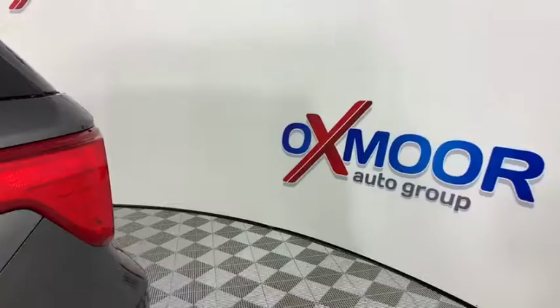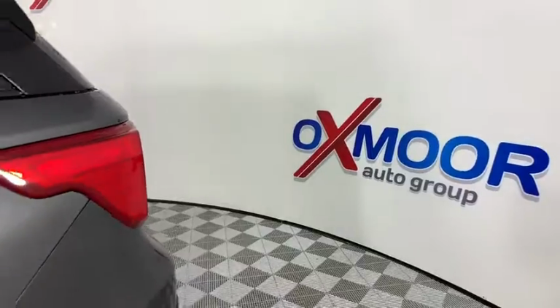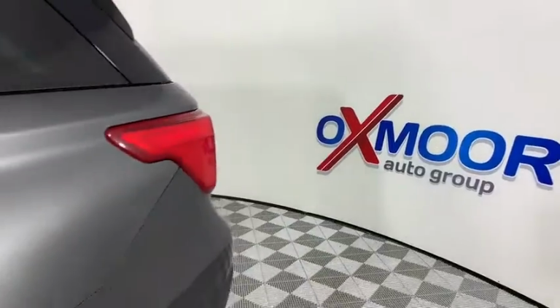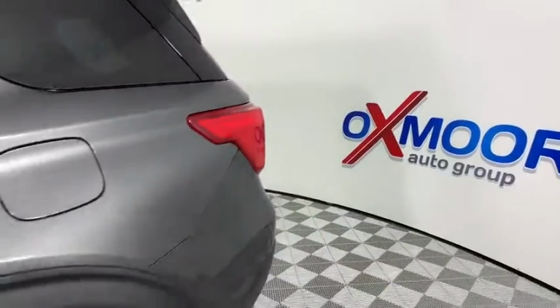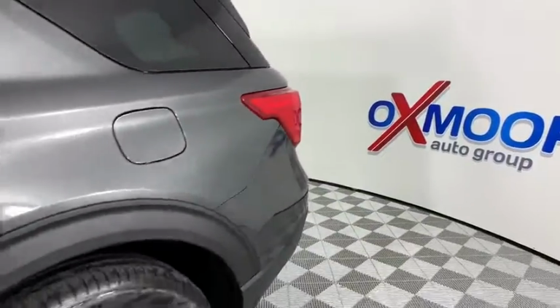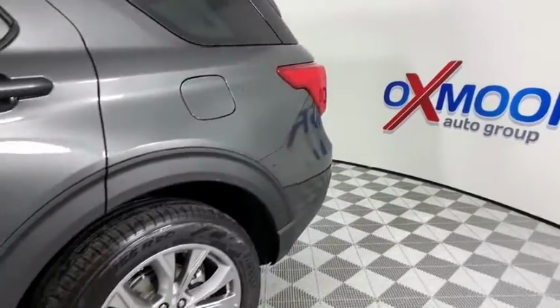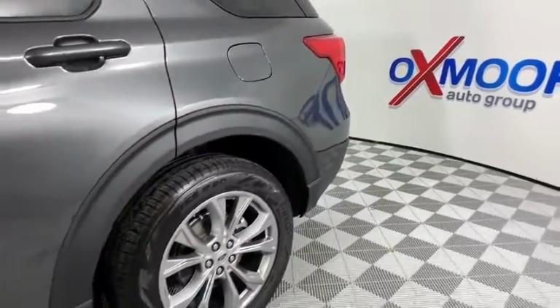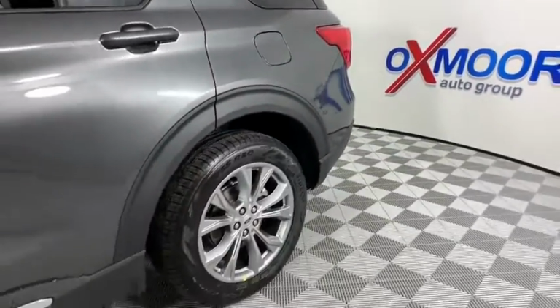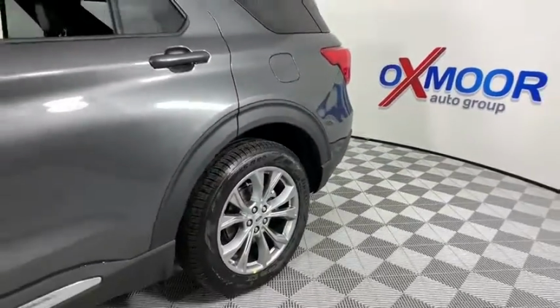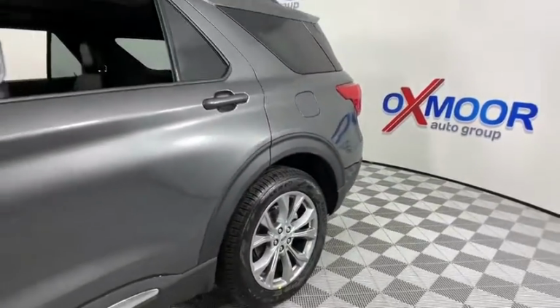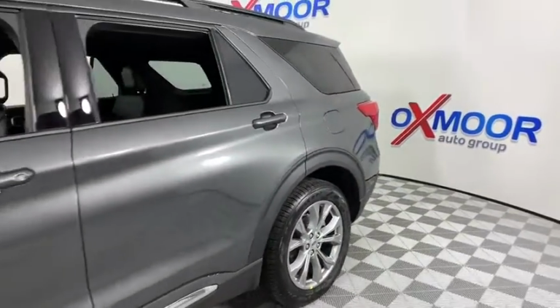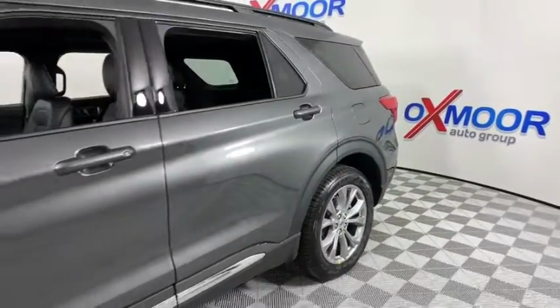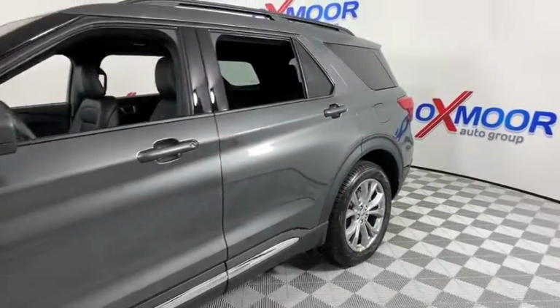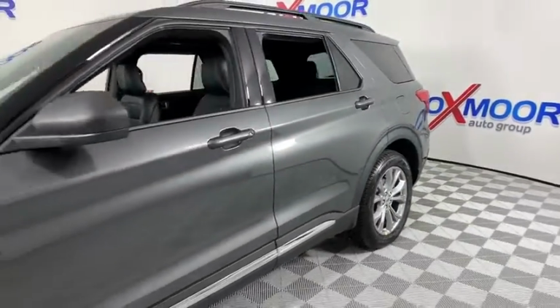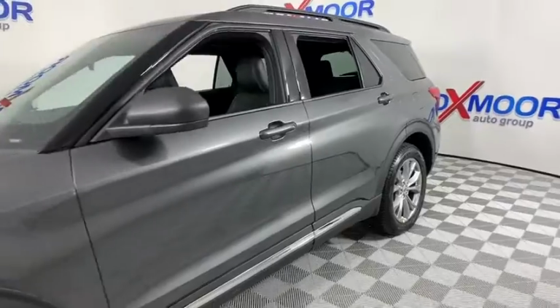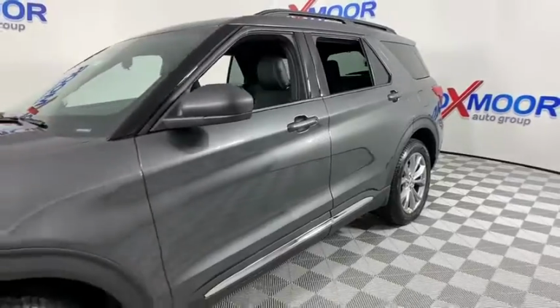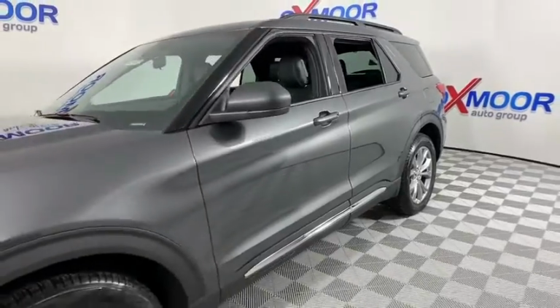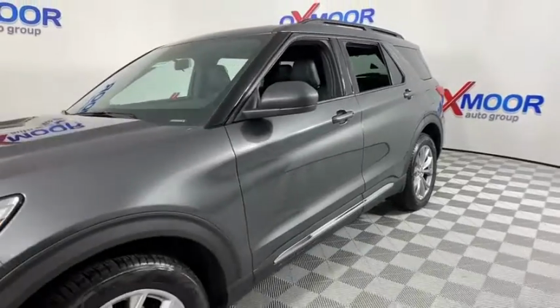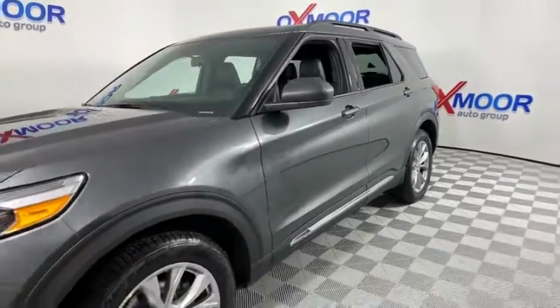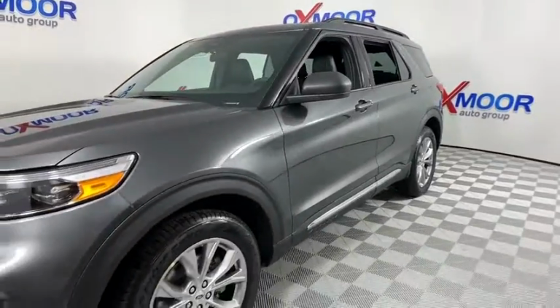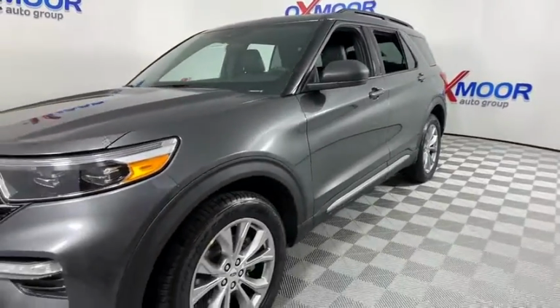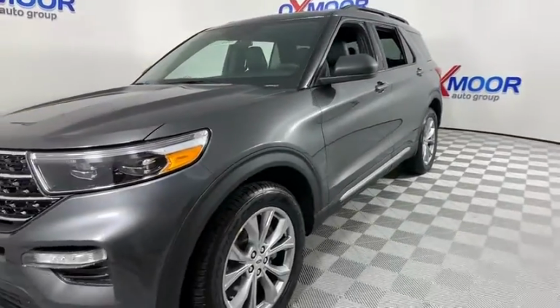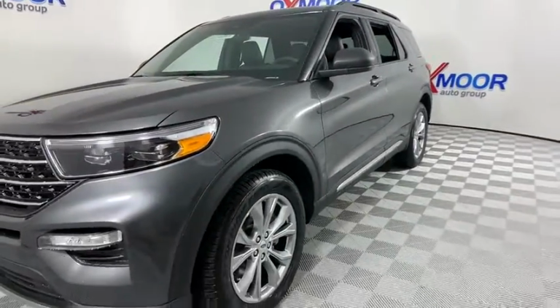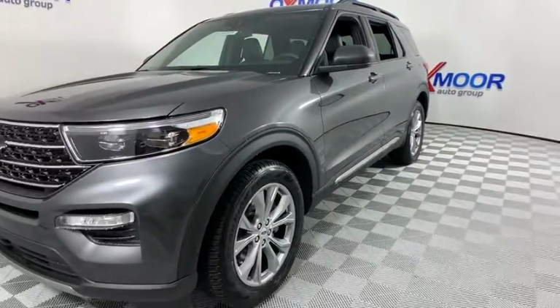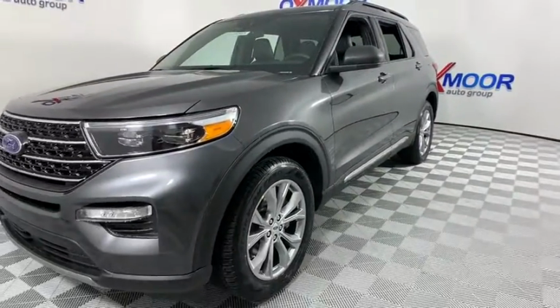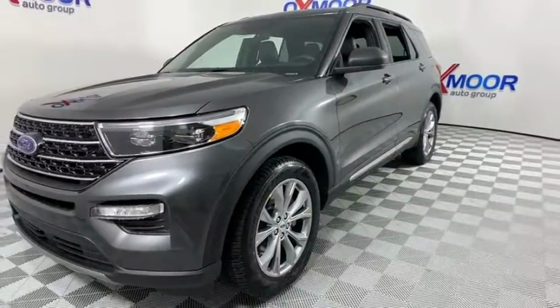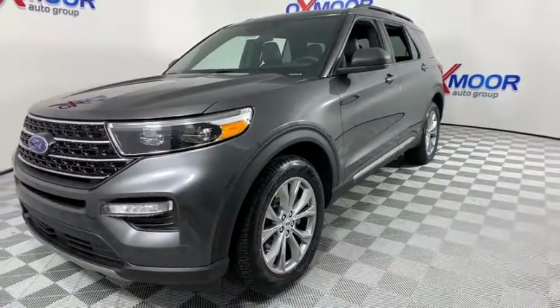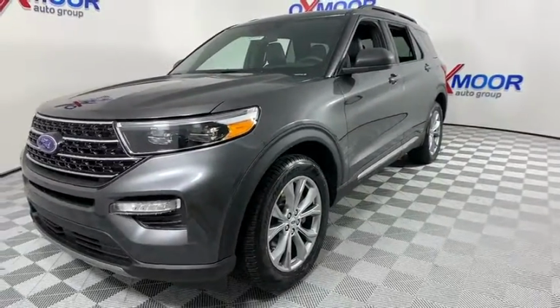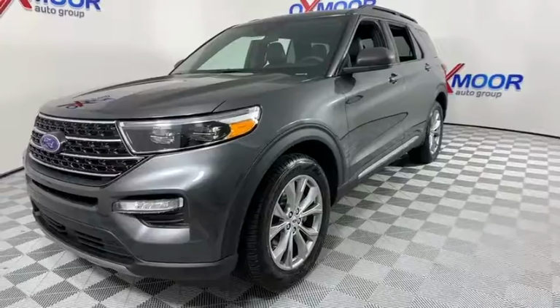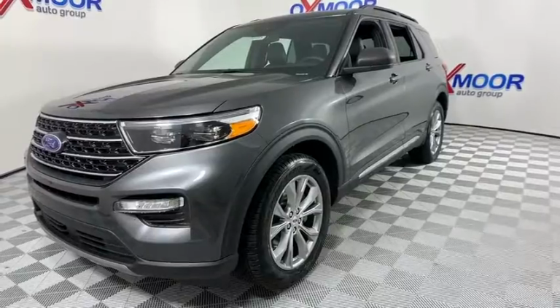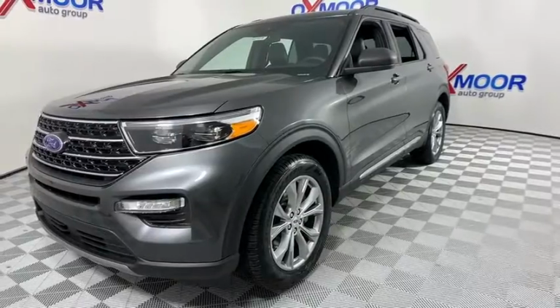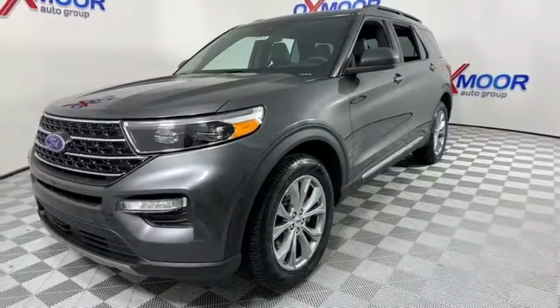Come test drive the 2020 Ford Explorer. You've got a lot of capabilities to call on in a Ford Explorer. Don't underestimate your choices. This vehicle has less than 100 miles.